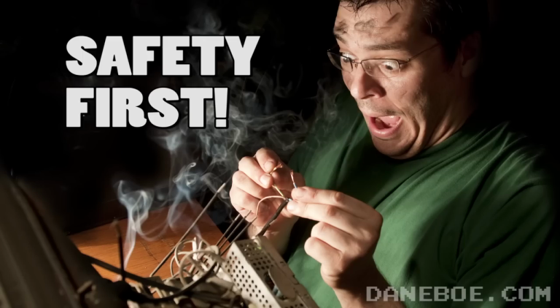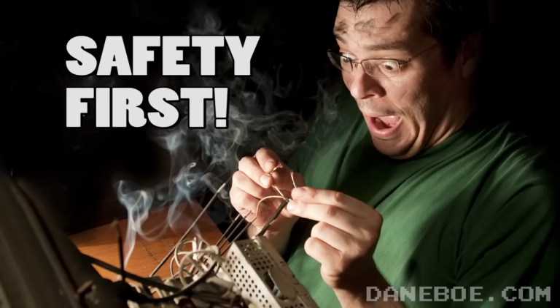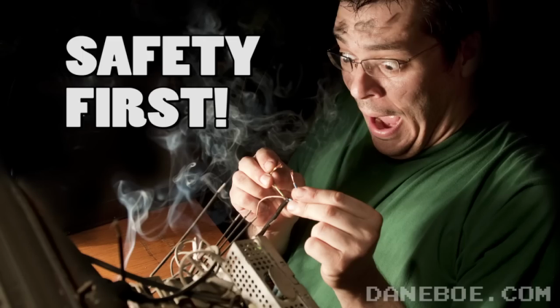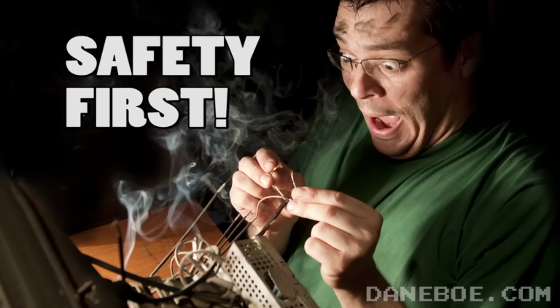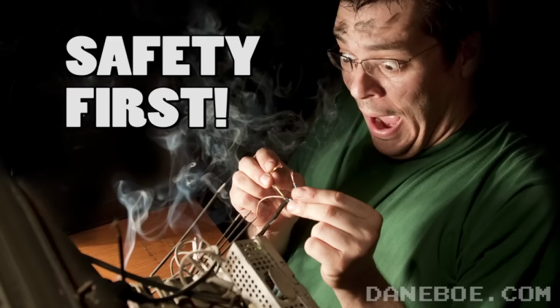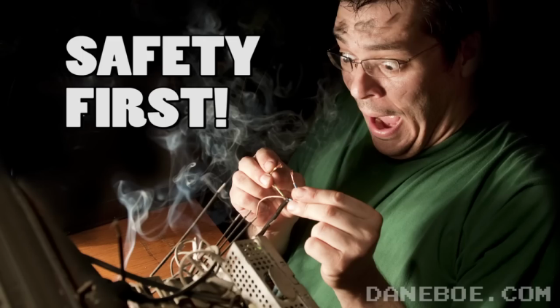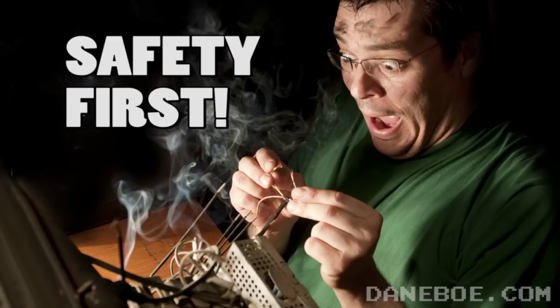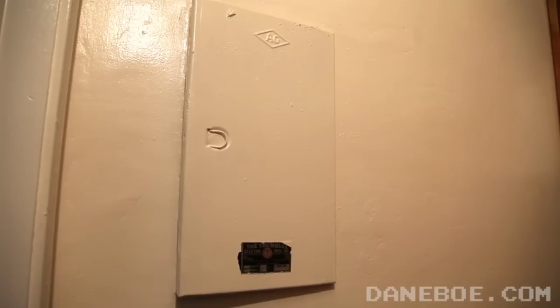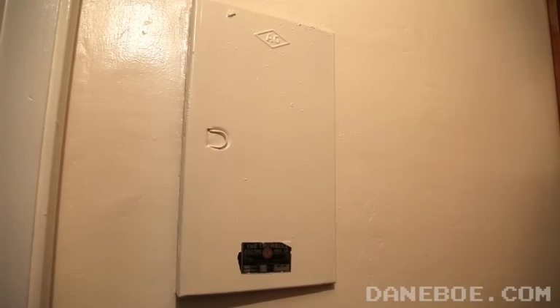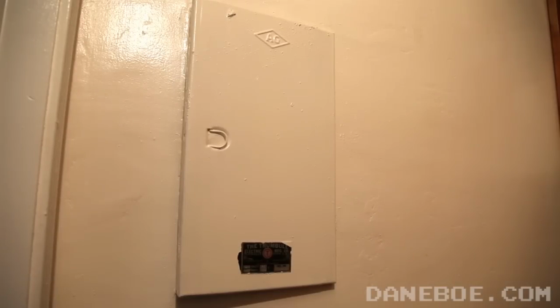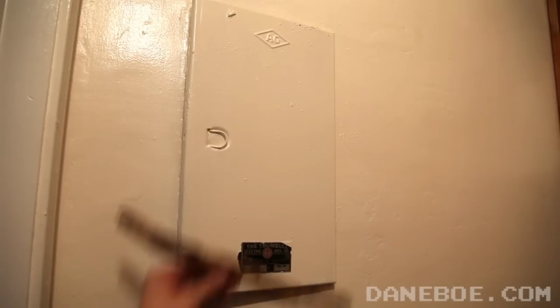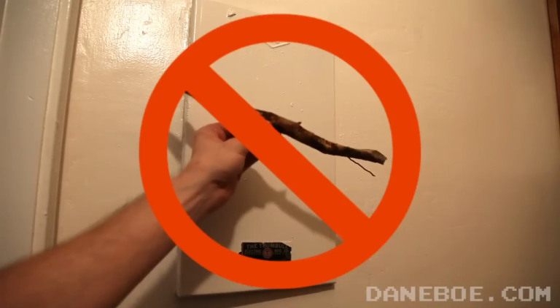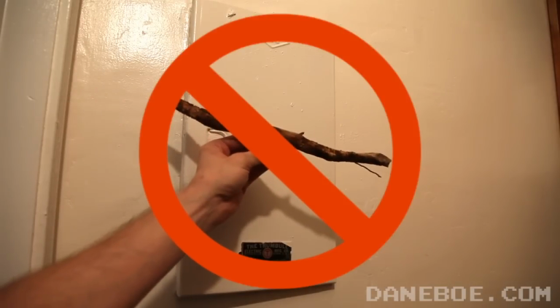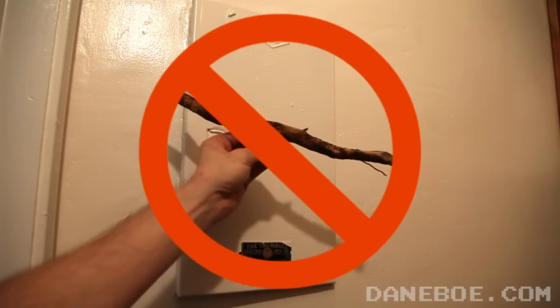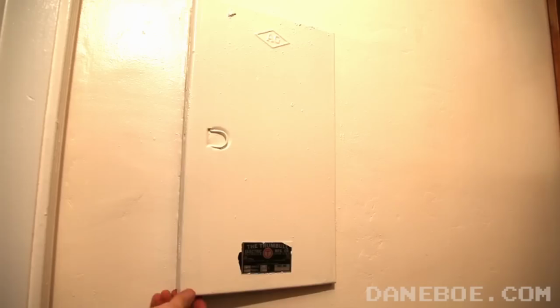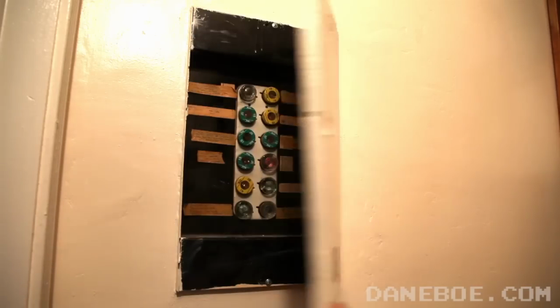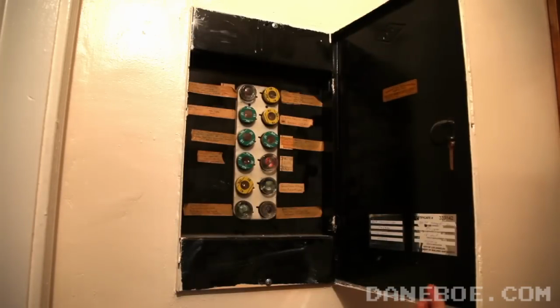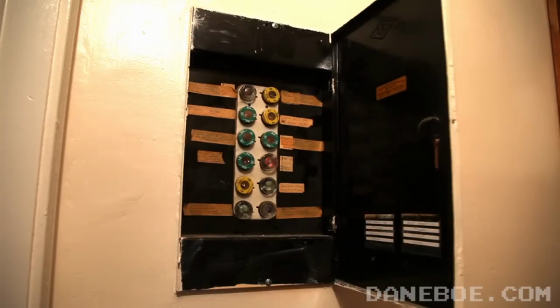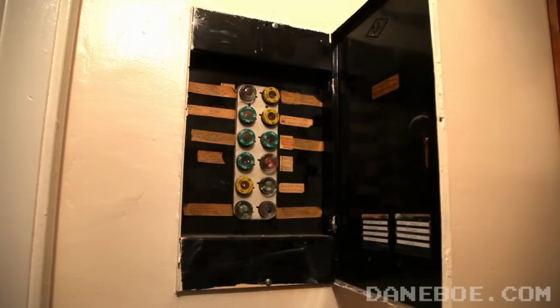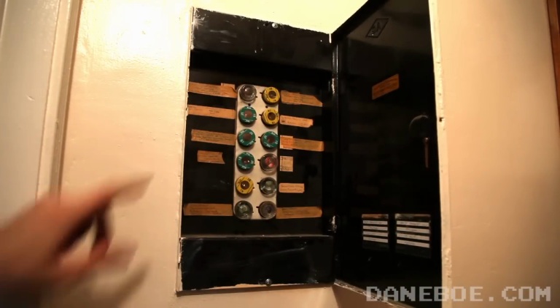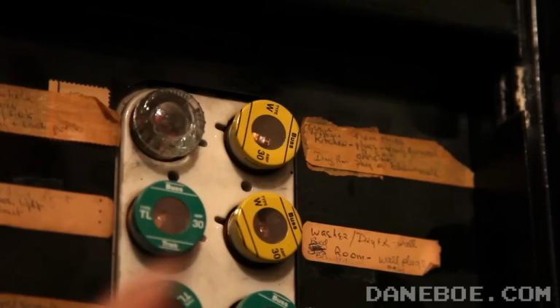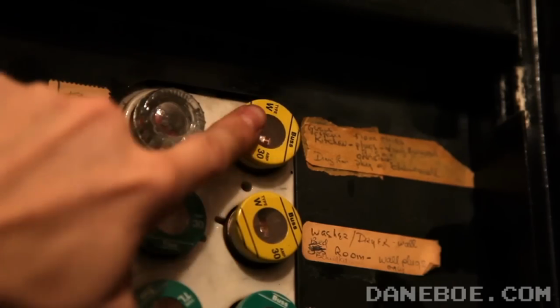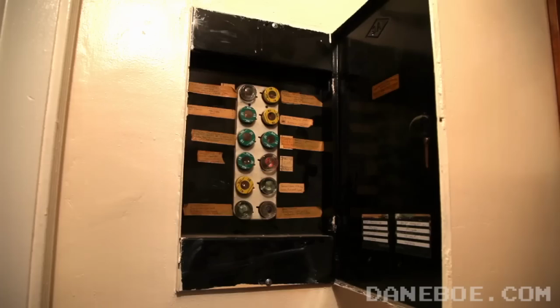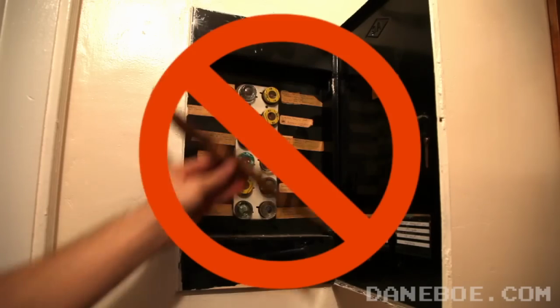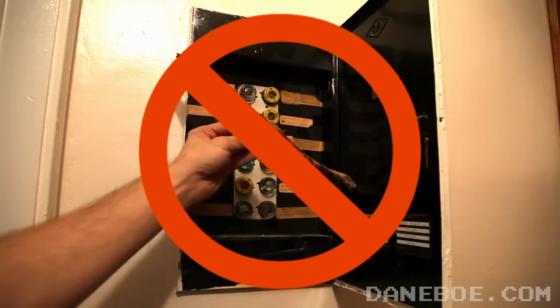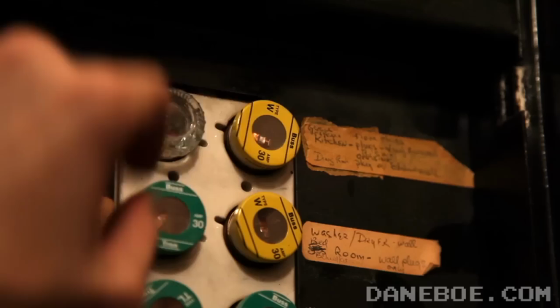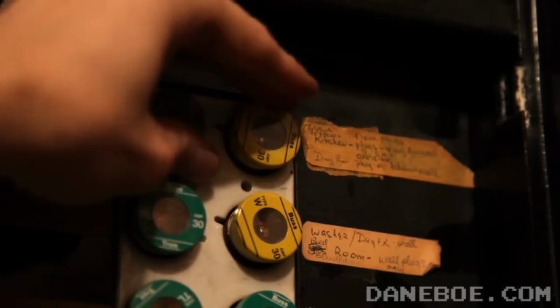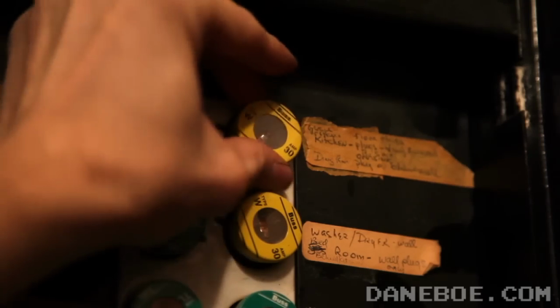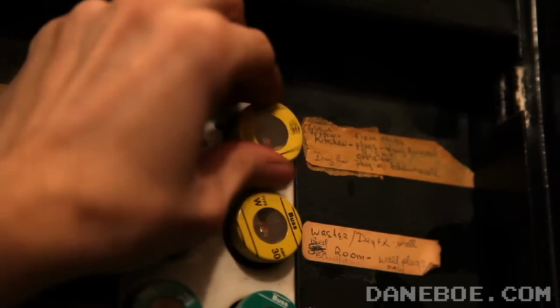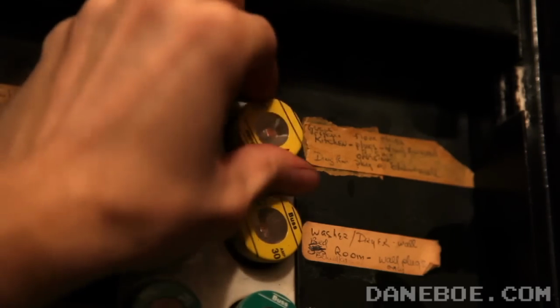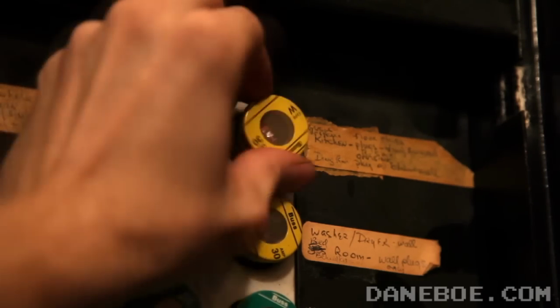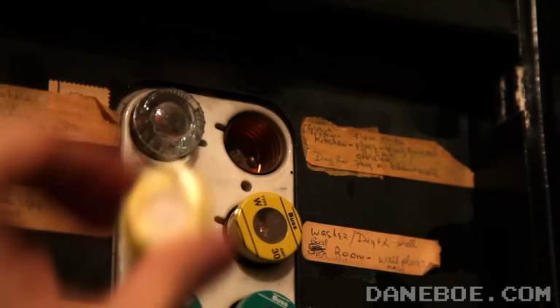Now before you start any project that deals with electricity, you'll need to find the fuse box to shut off the power. Now don't use the stick. Open up the fuse box and find which one corresponds to the correct room. Once you find the correct one, turn it off or pull the fuse.